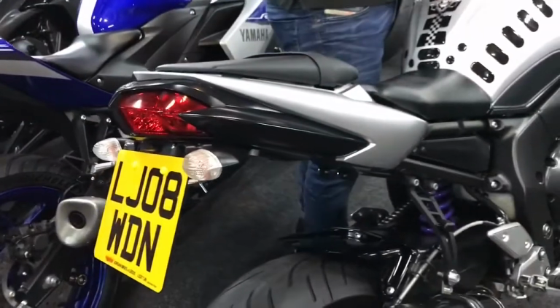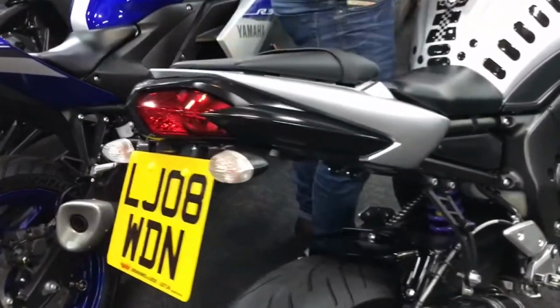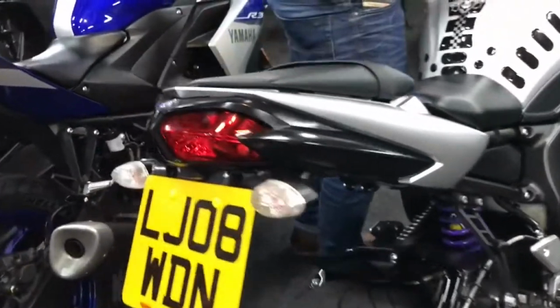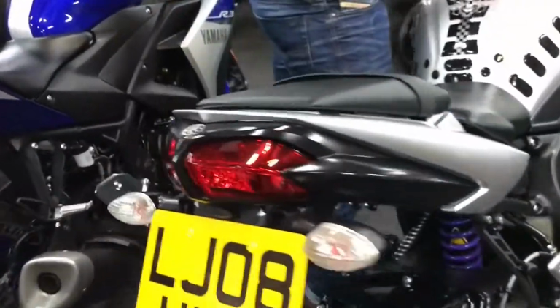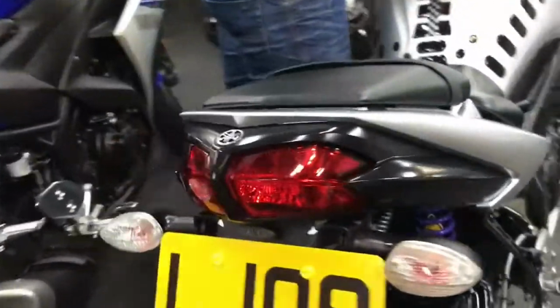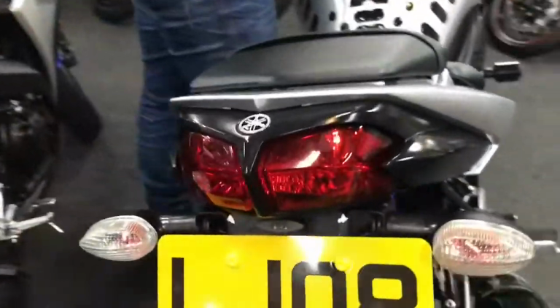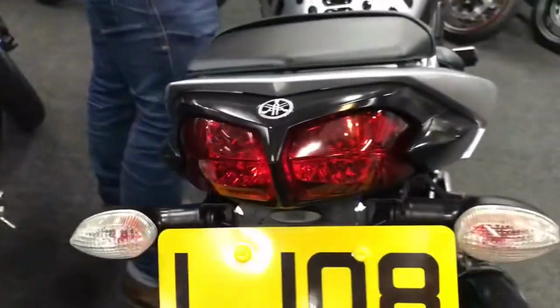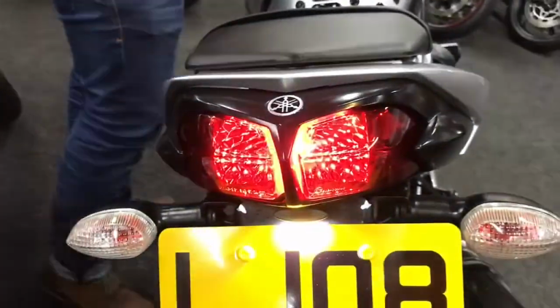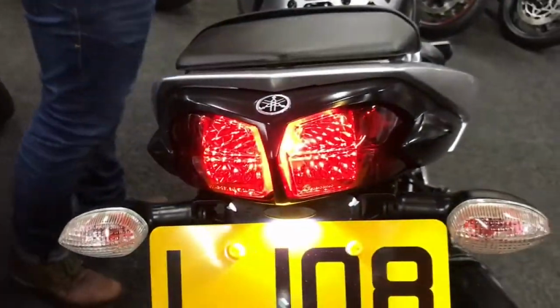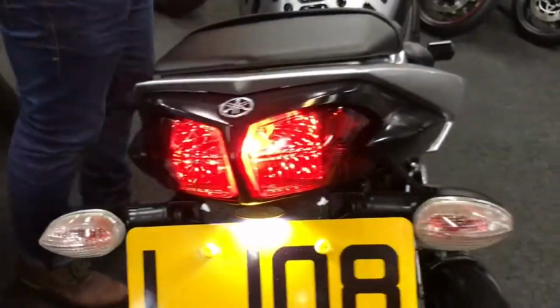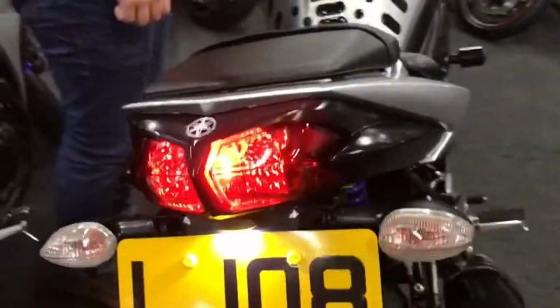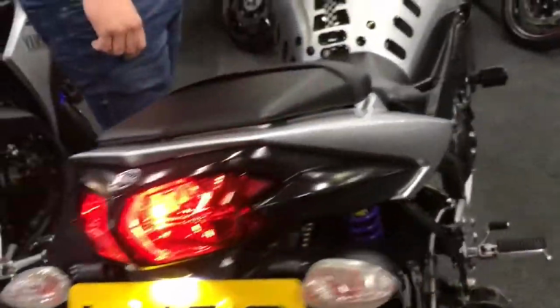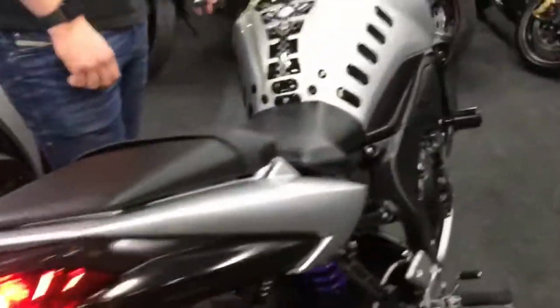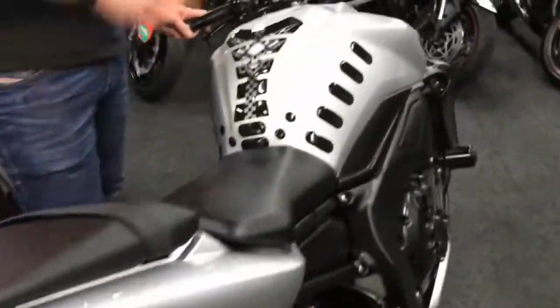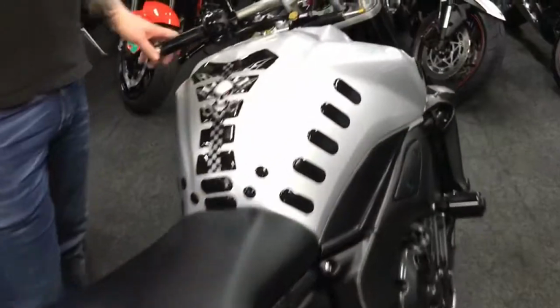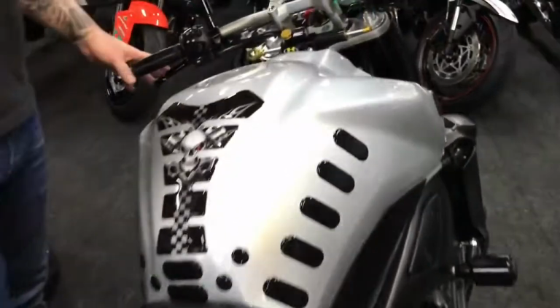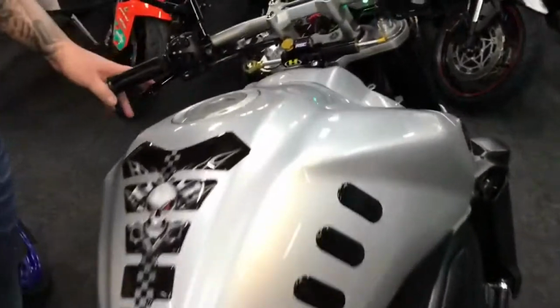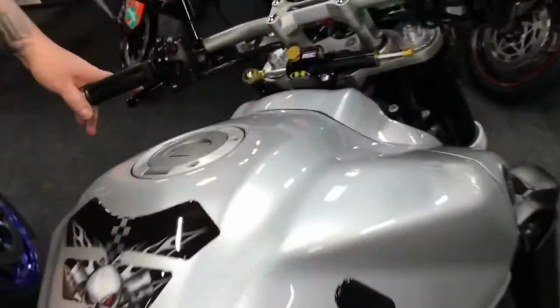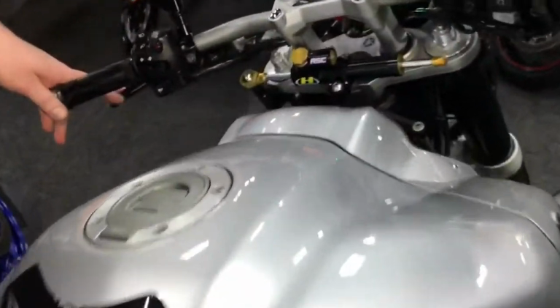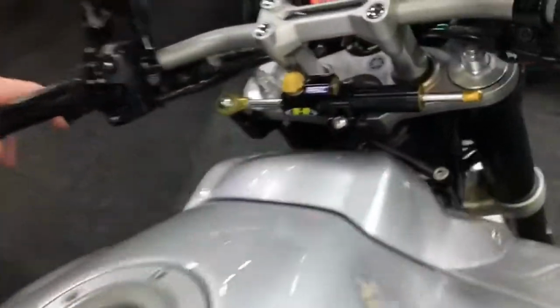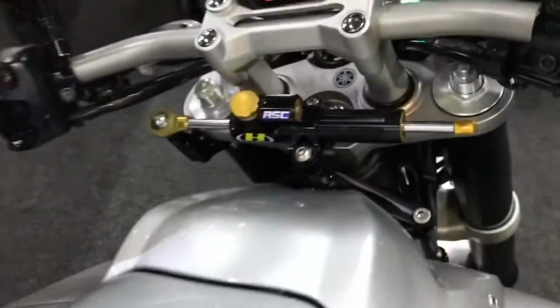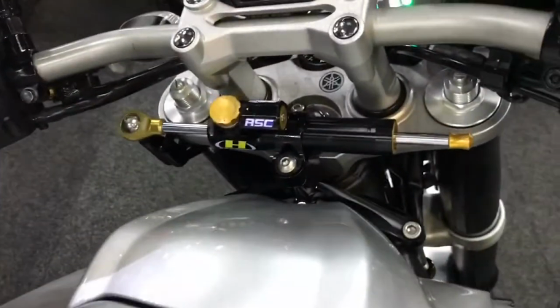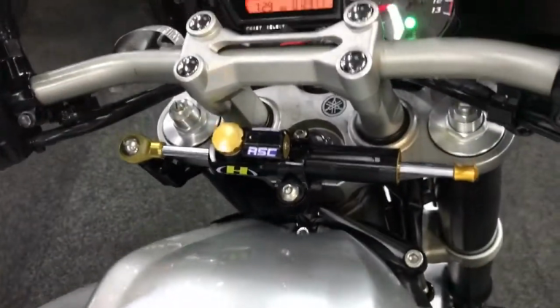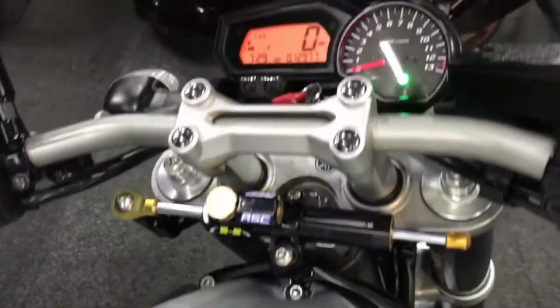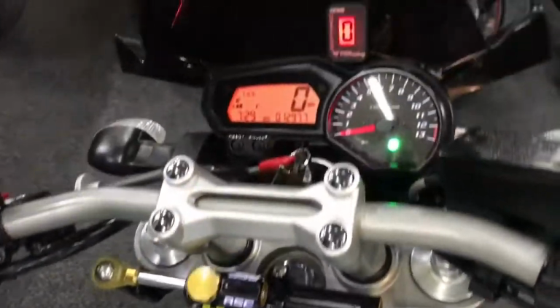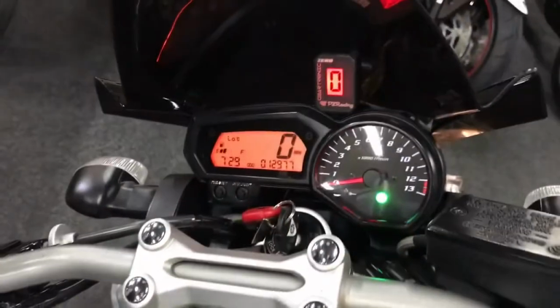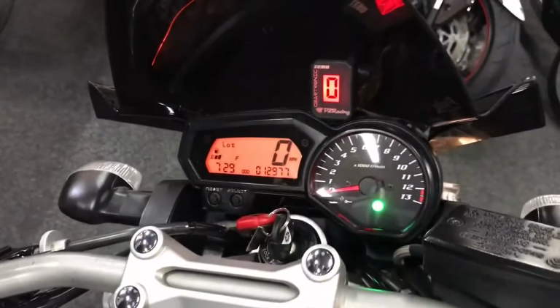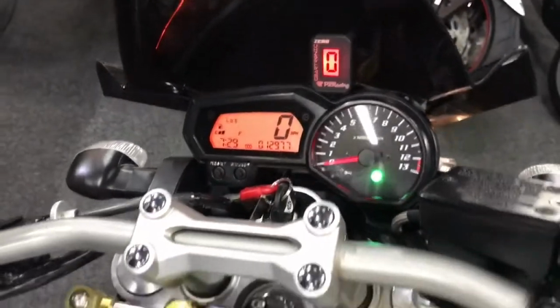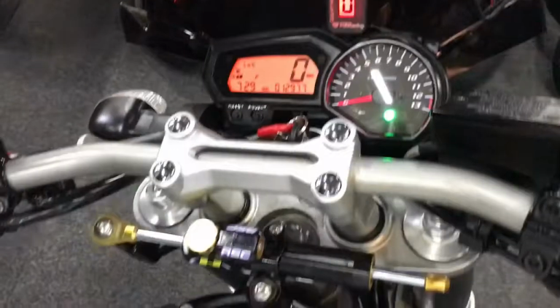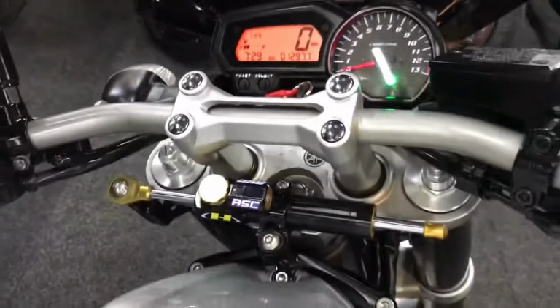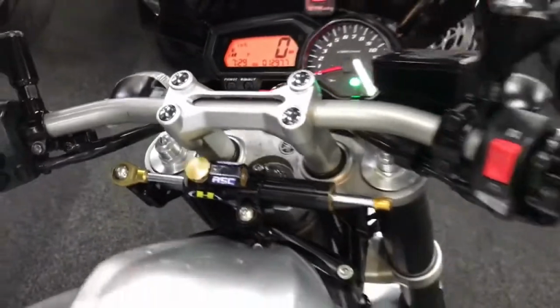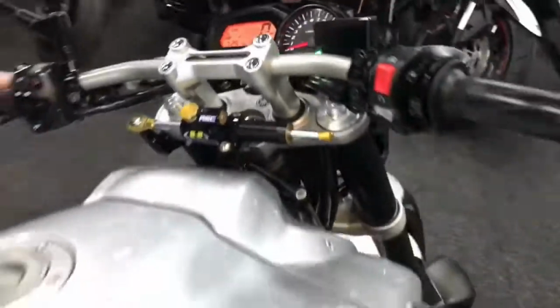It's mega popular. We've got a gear indicator as we said on there. Only 12,977 miles and it's a 2008 on an 08 plate.